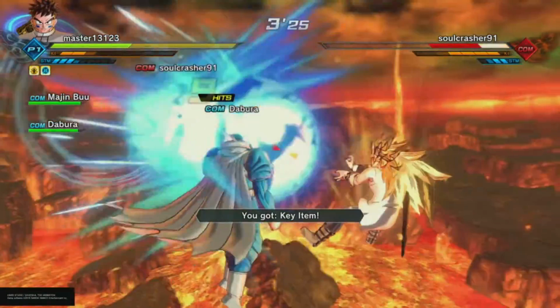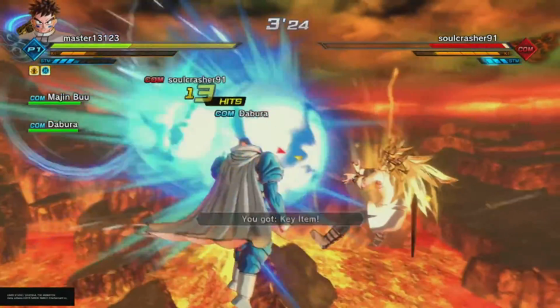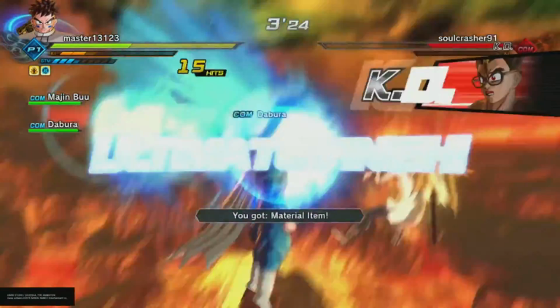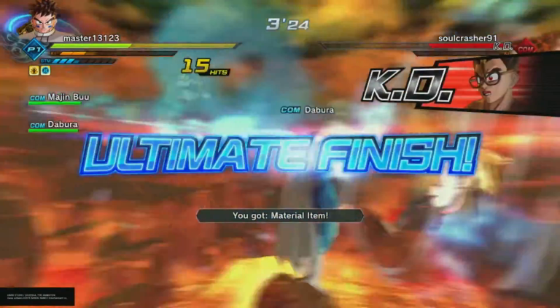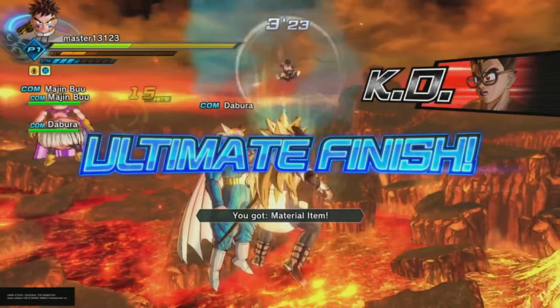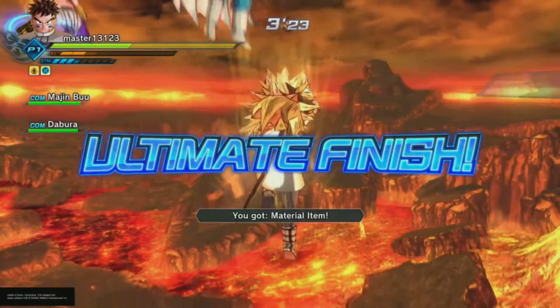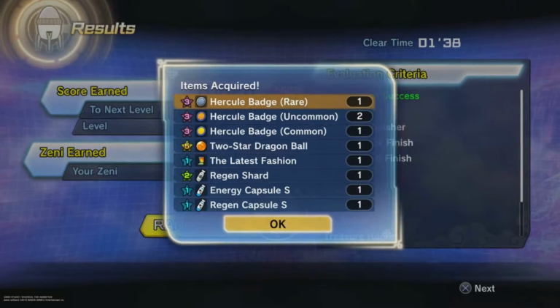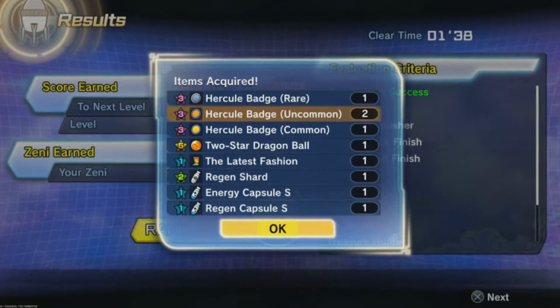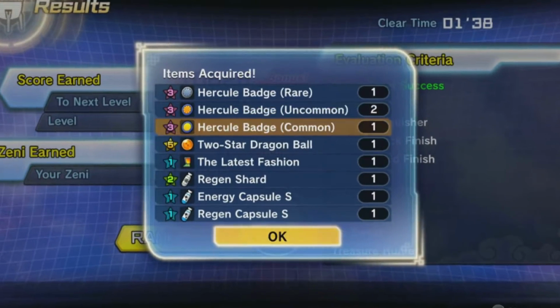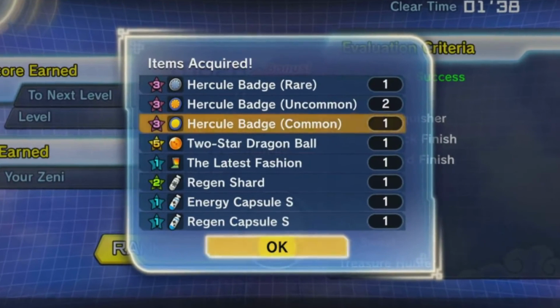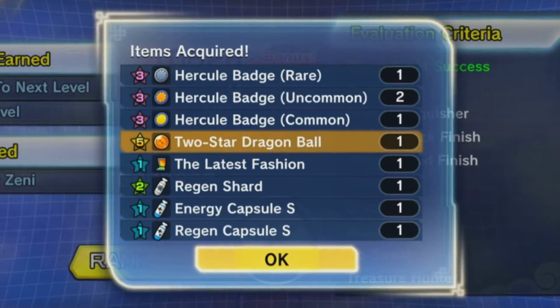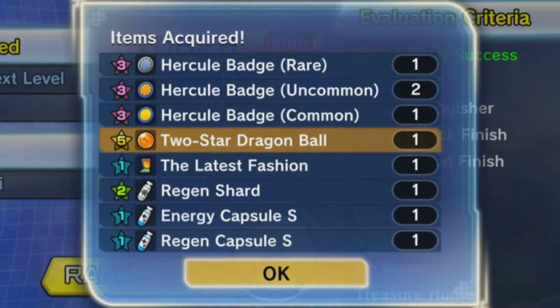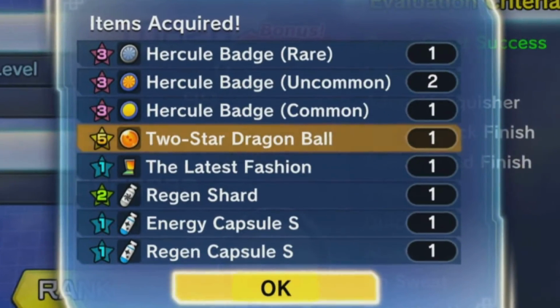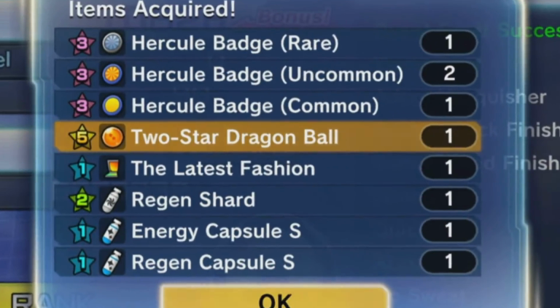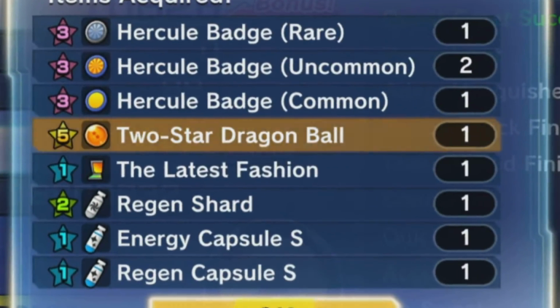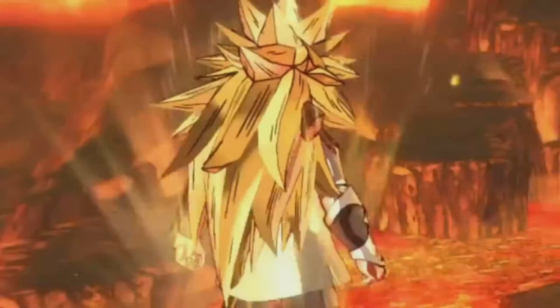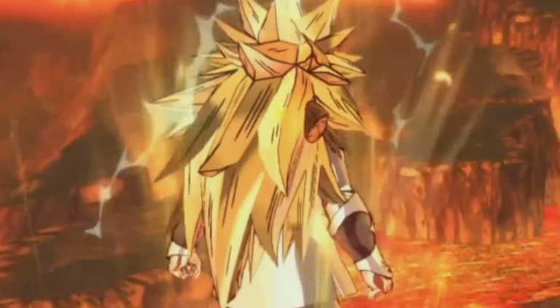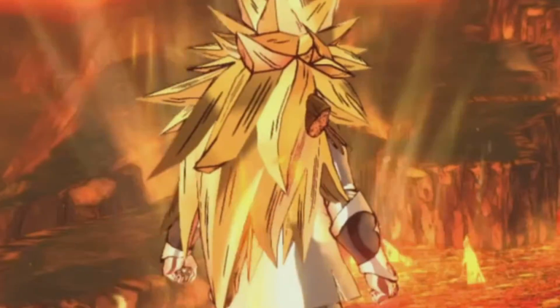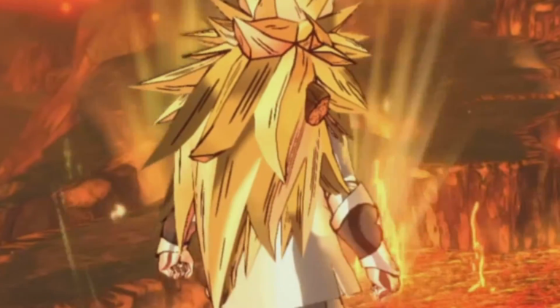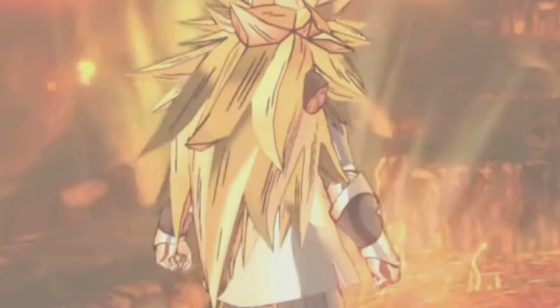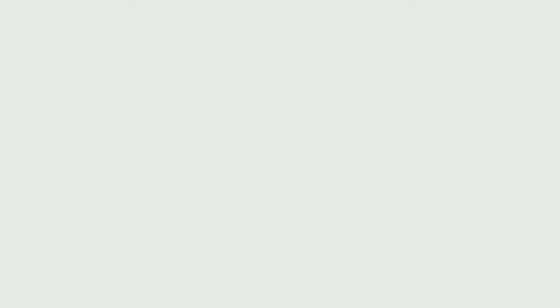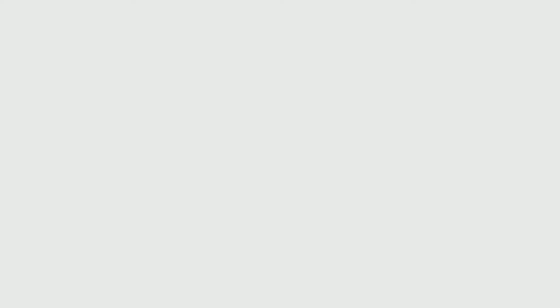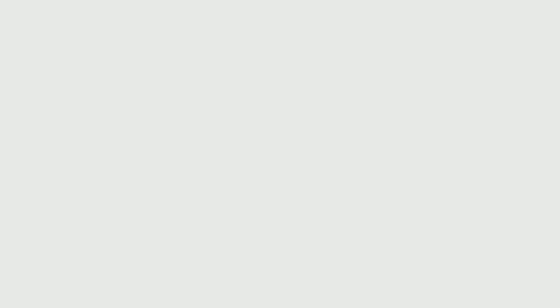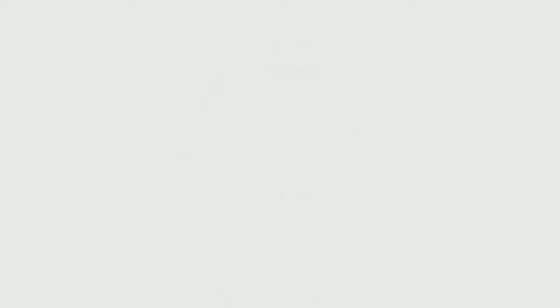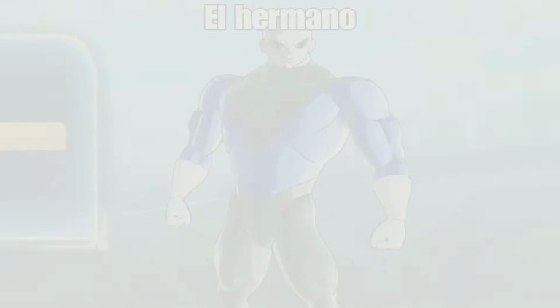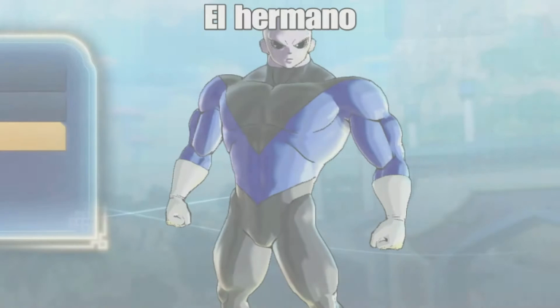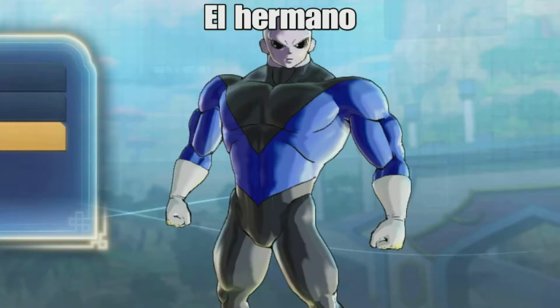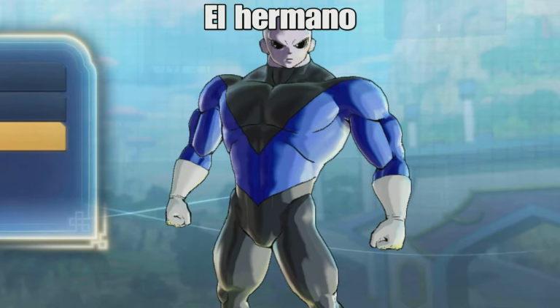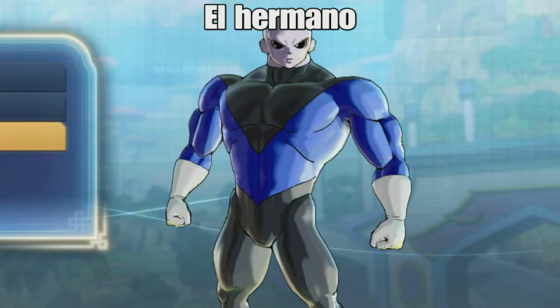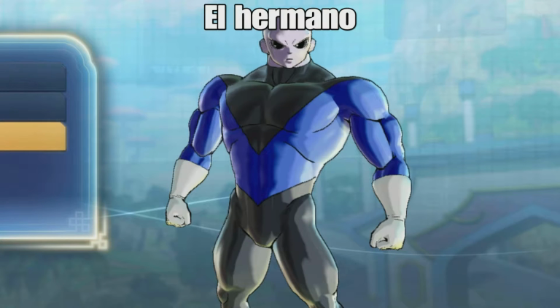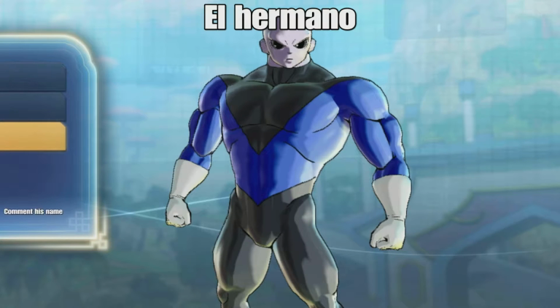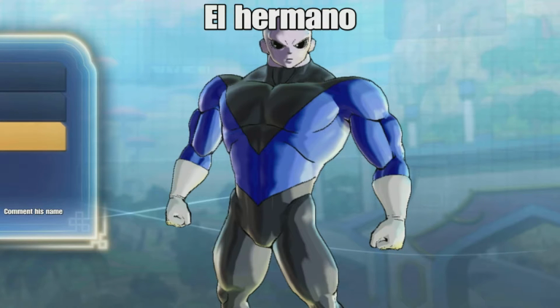The key item is what you want to look out for, because if it drops it means you got a Dragon Ball. Within an hour you can usually get all 7, but sometimes it can take upwards of 3.